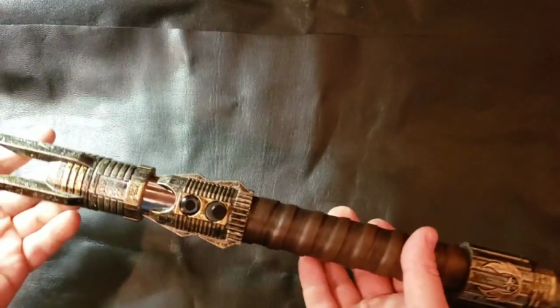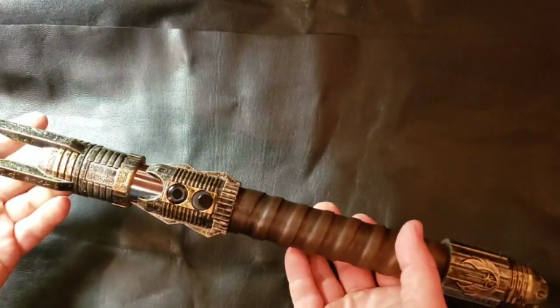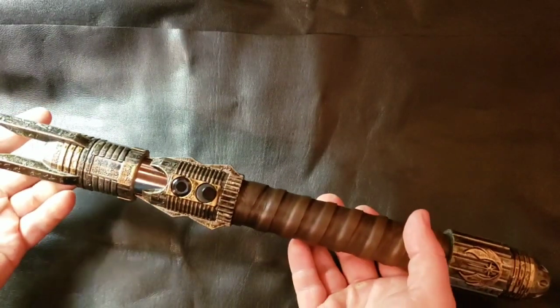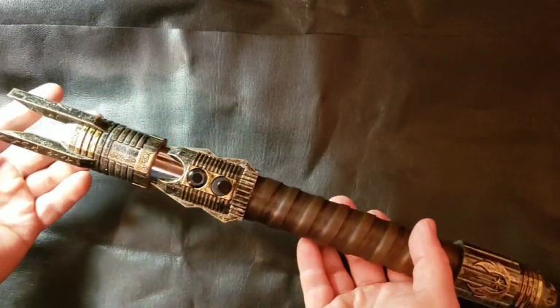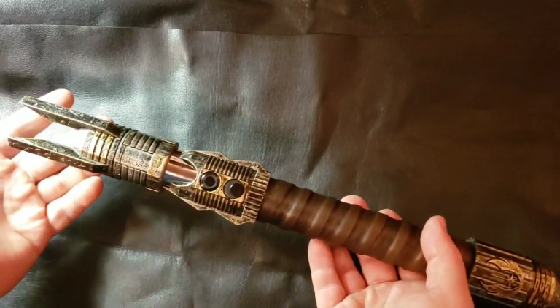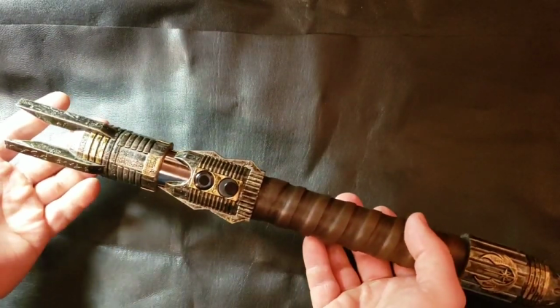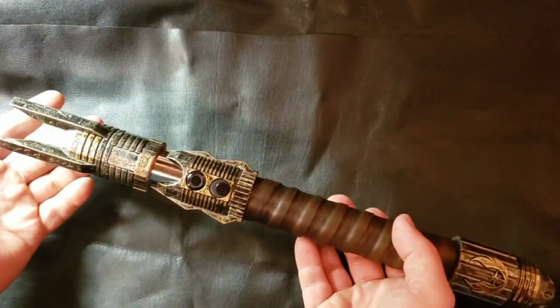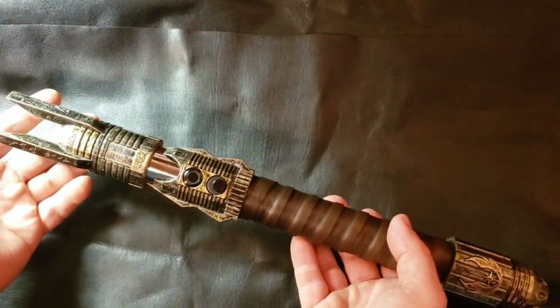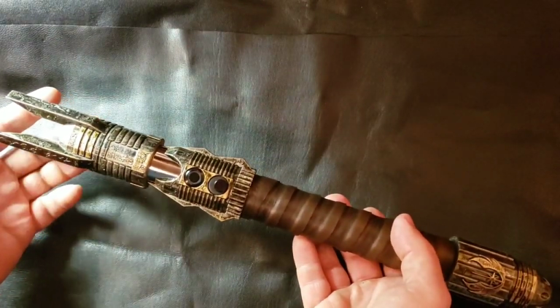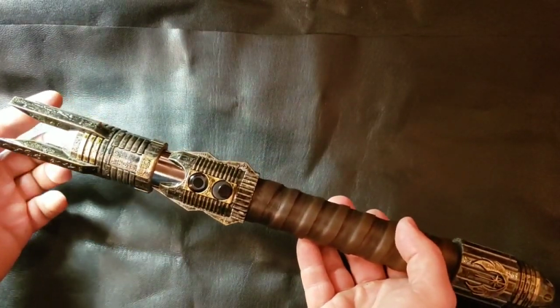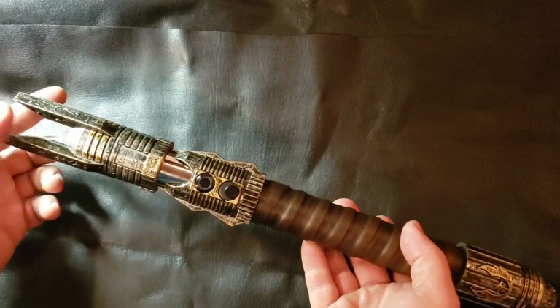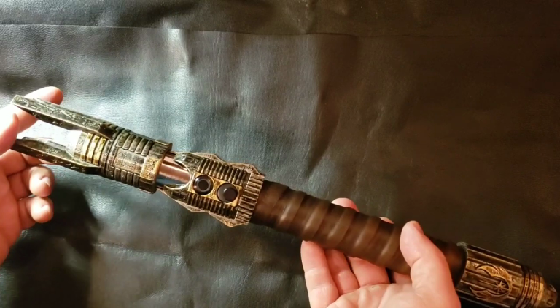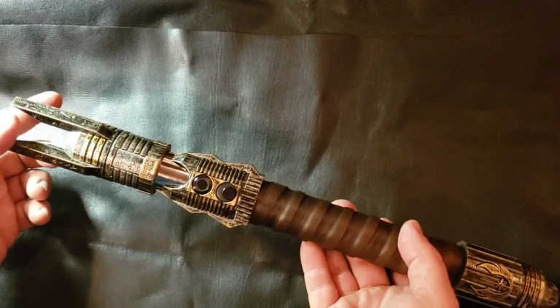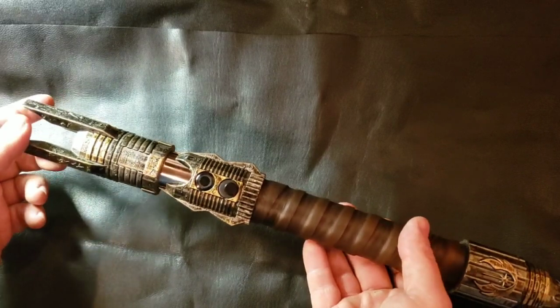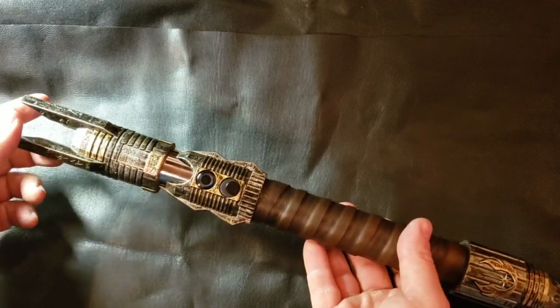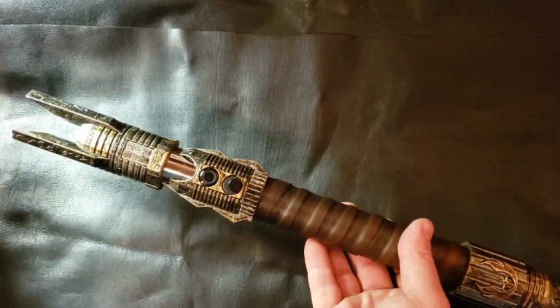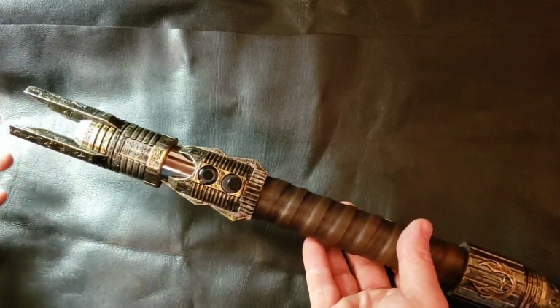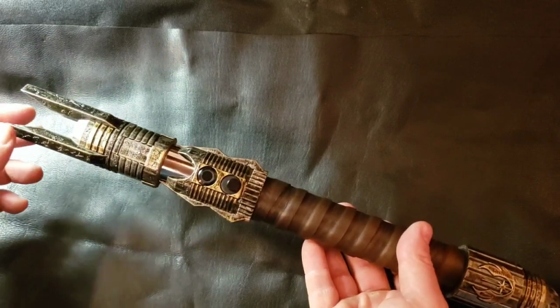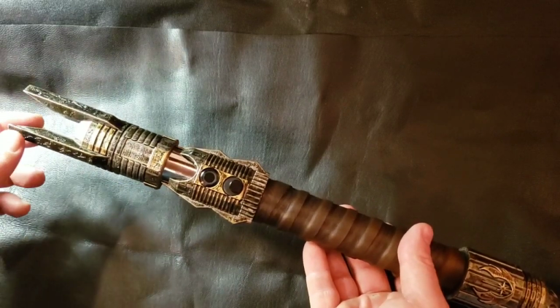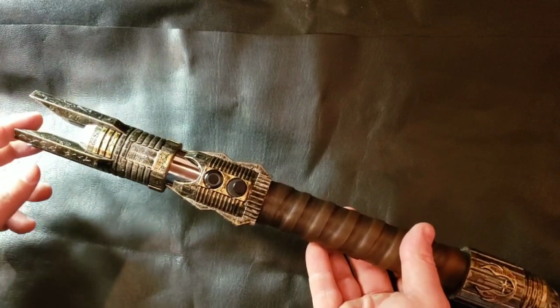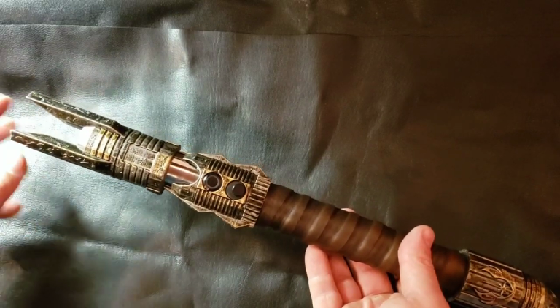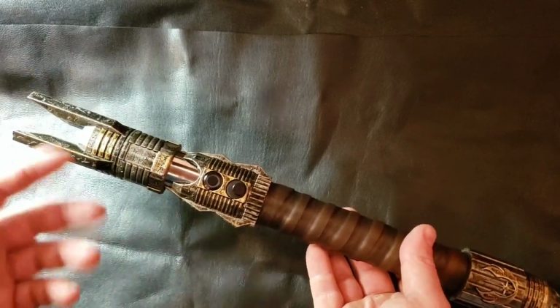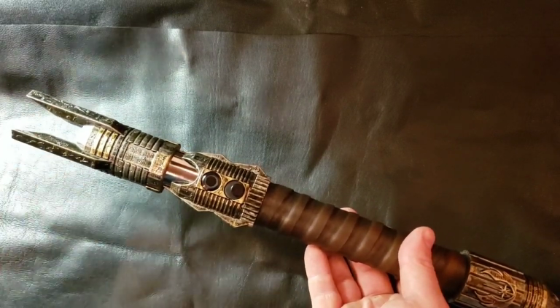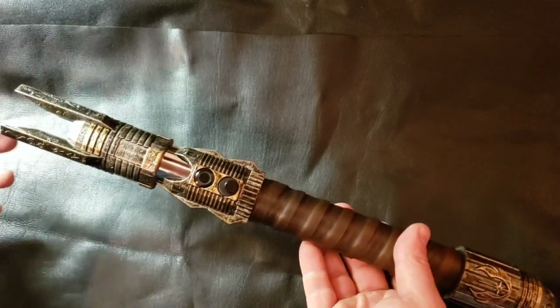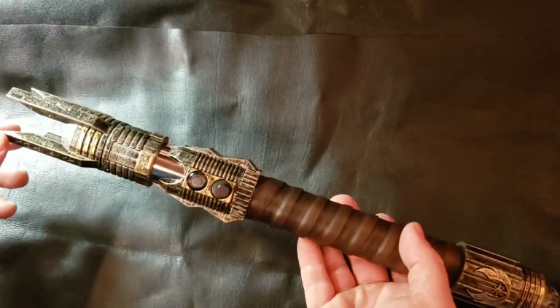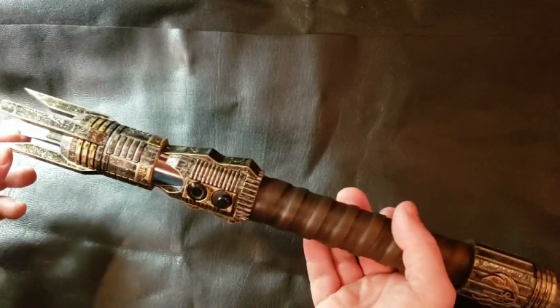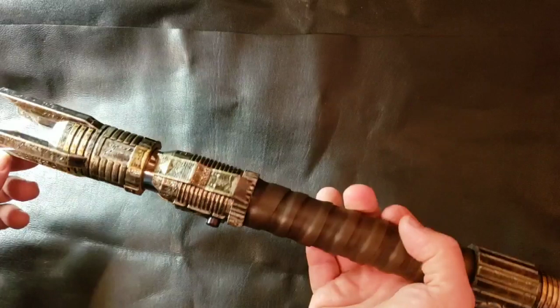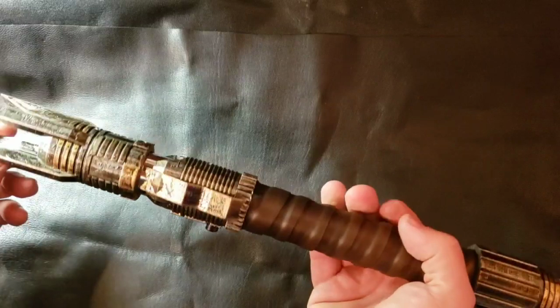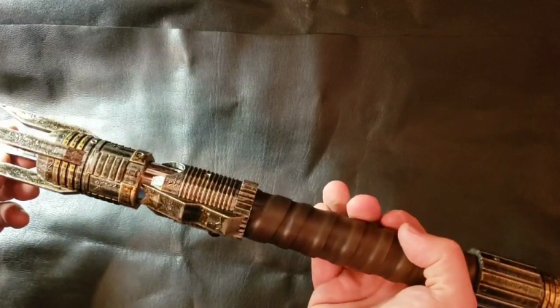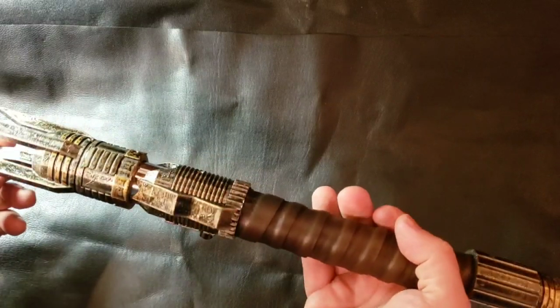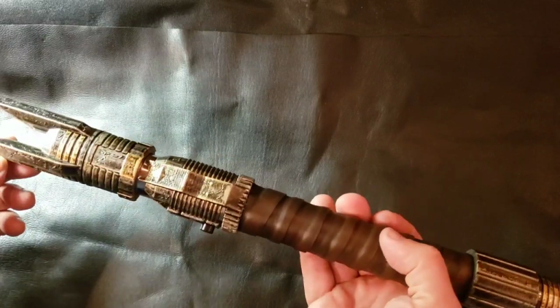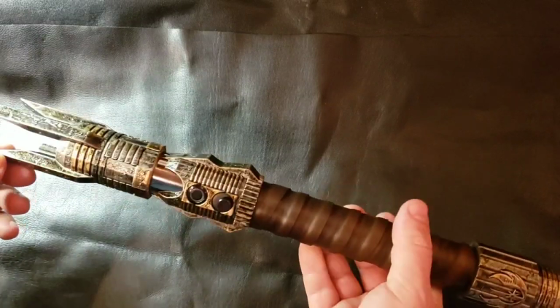Overall, super cool design. I think it's really different from a lot of the other sabers I've made — this is truly unique.